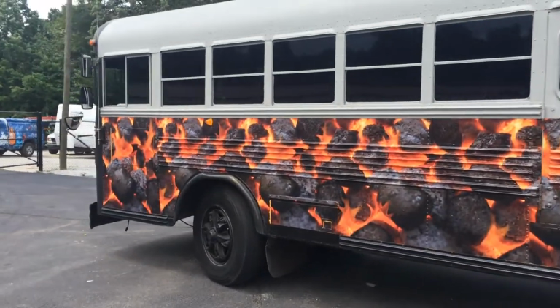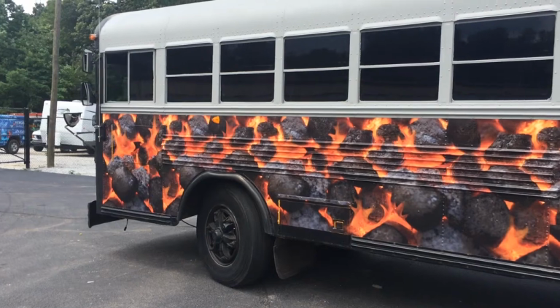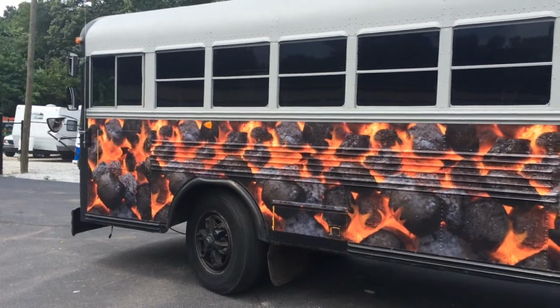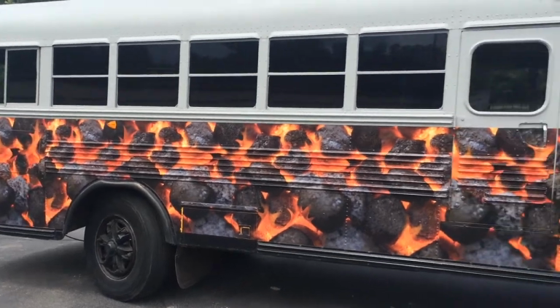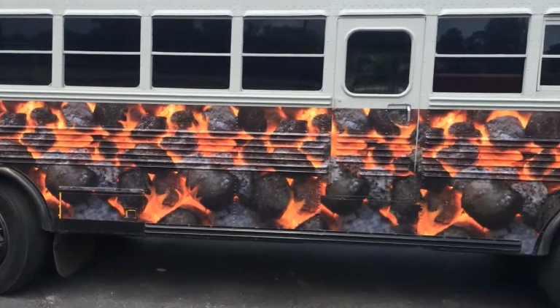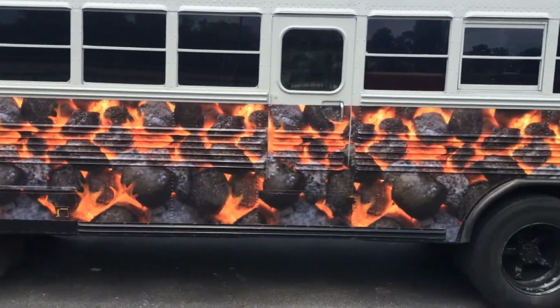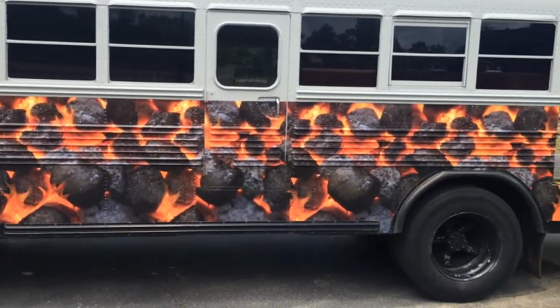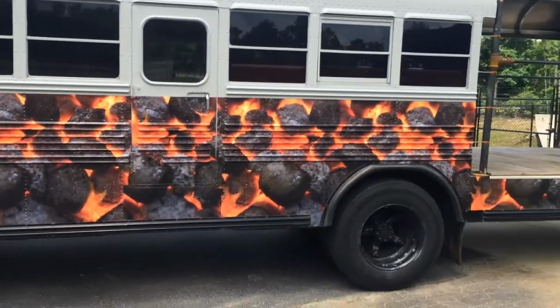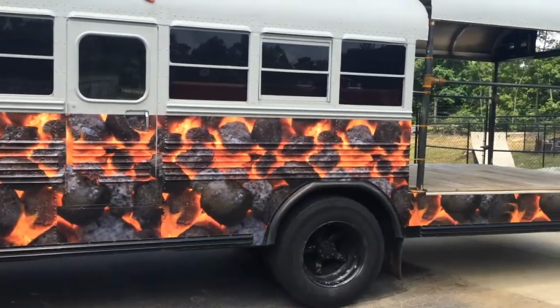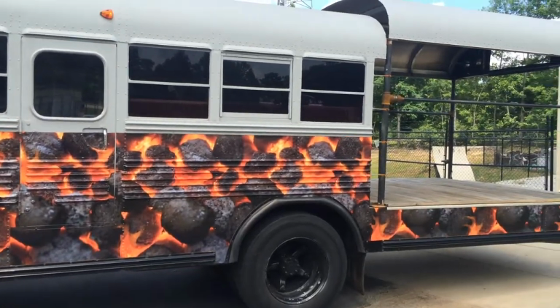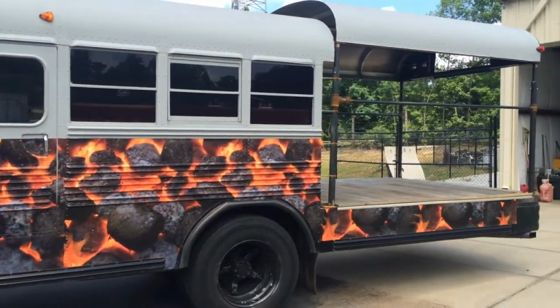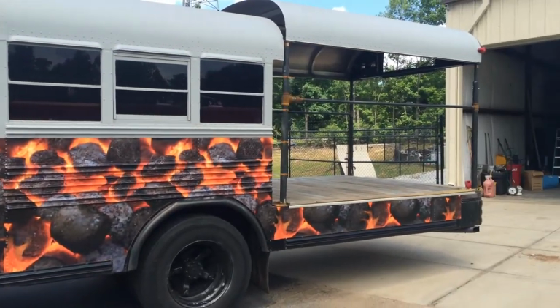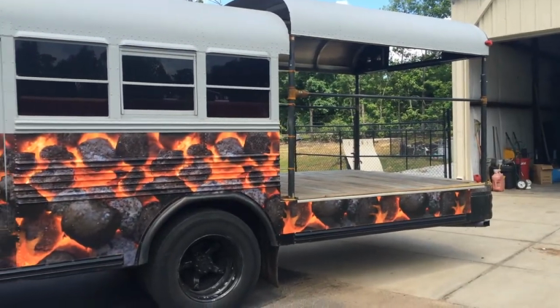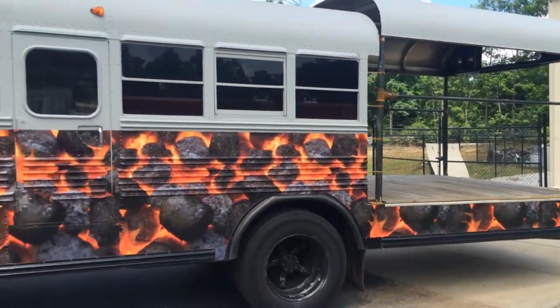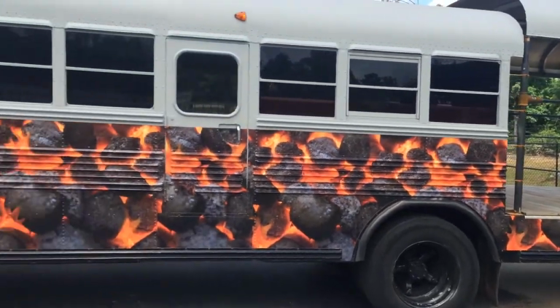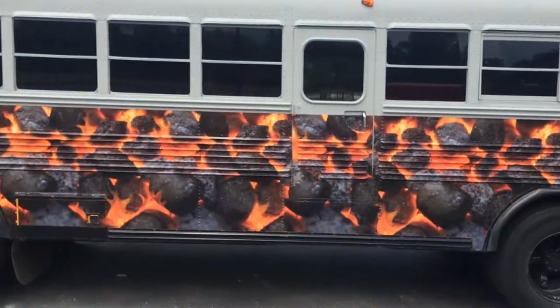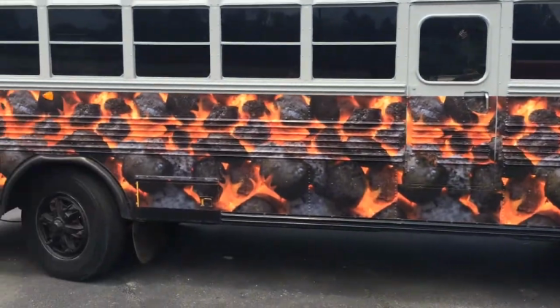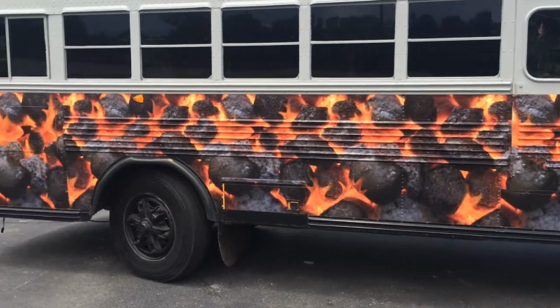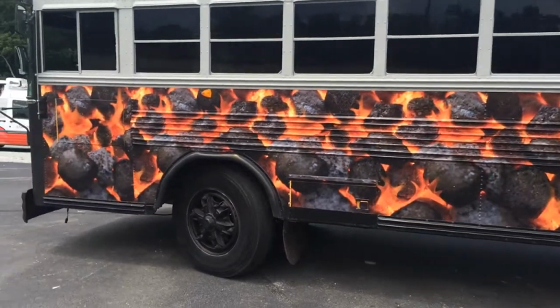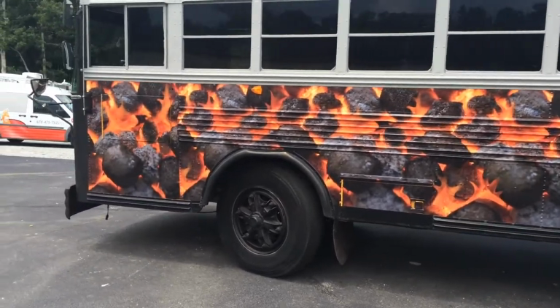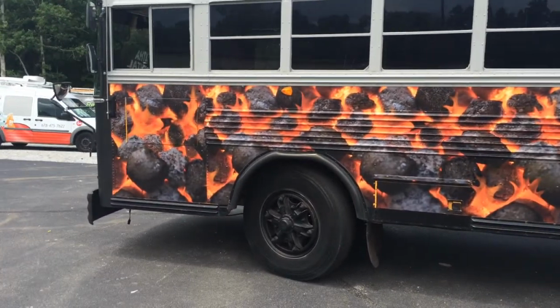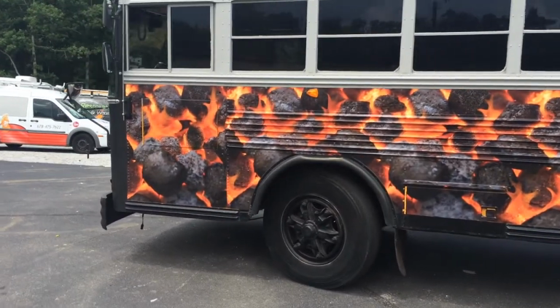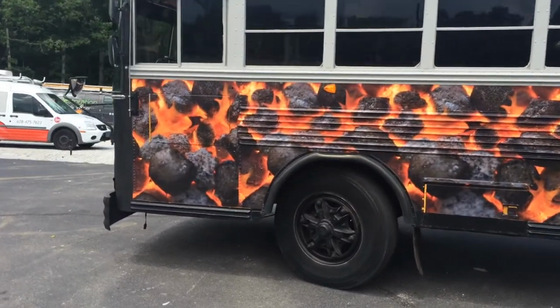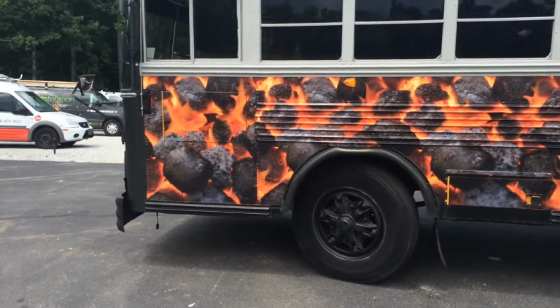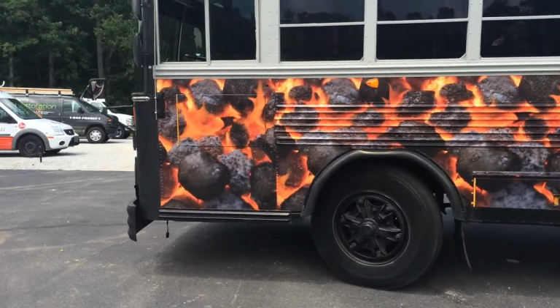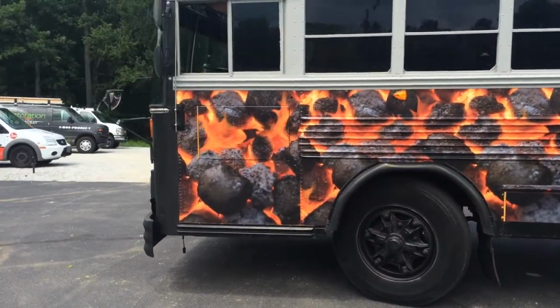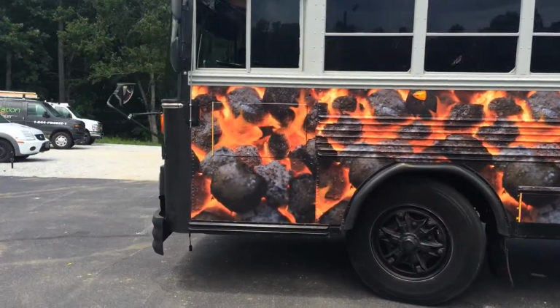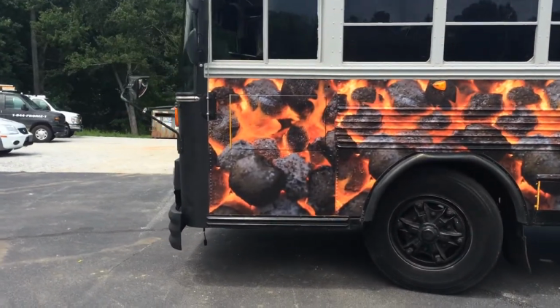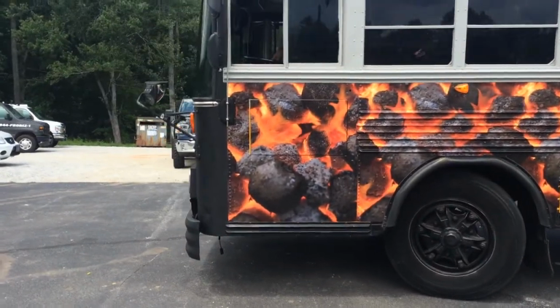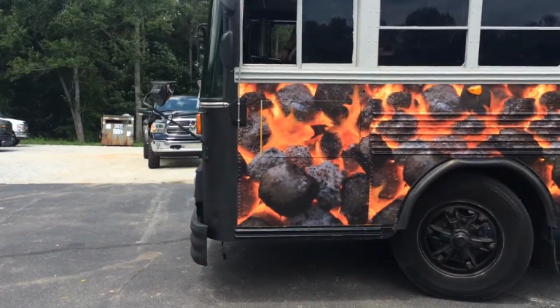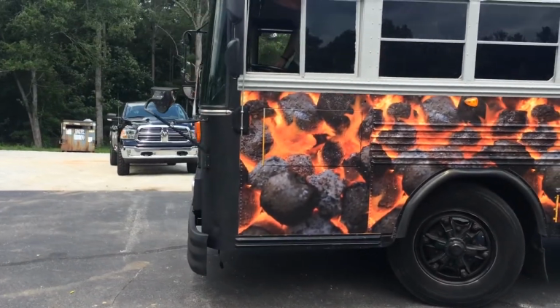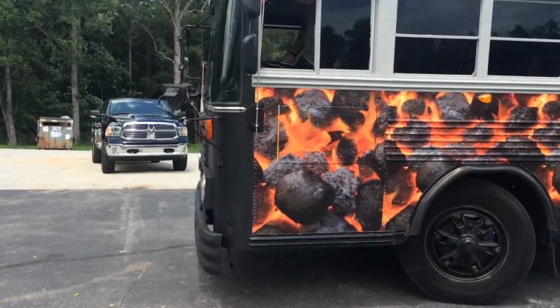Turned out real nice, got both sides wrapped, open up just a little bit. We just took it for a spin, about 4 or 5 miles I guess, seems to be doing real well.